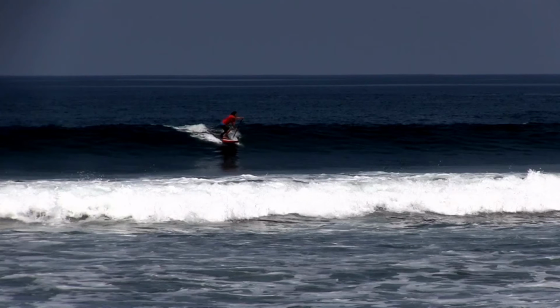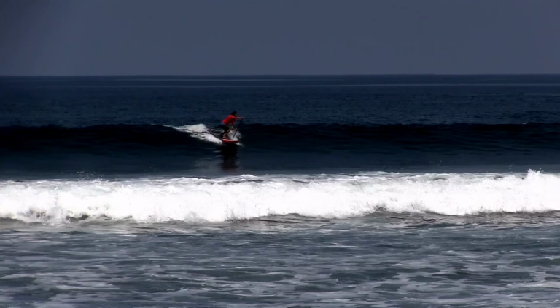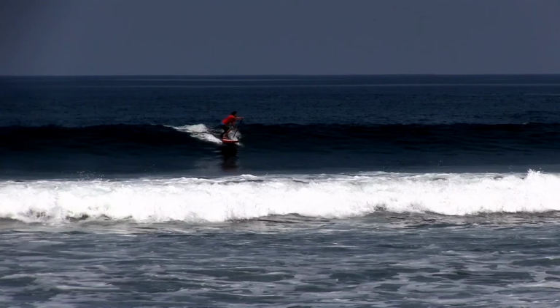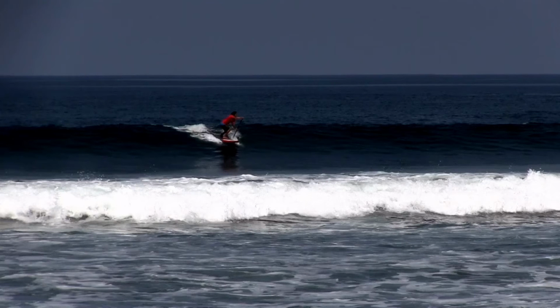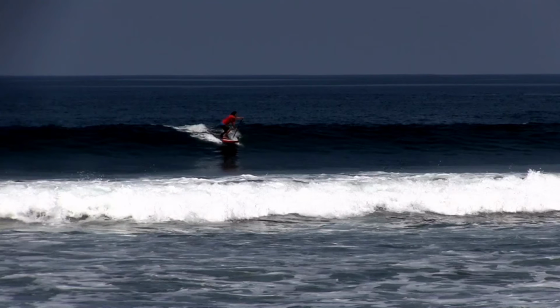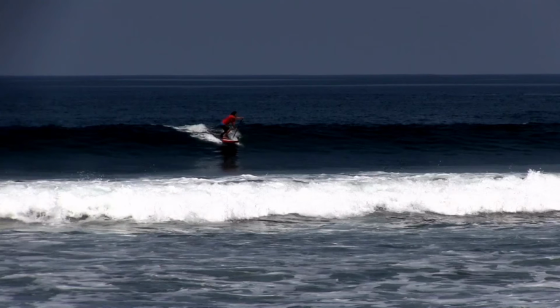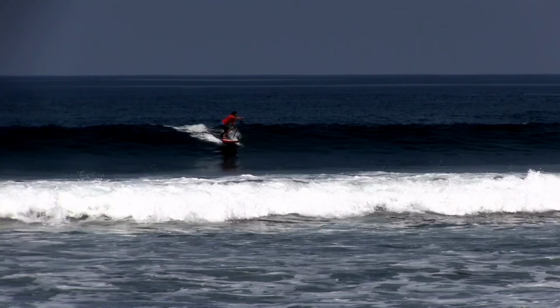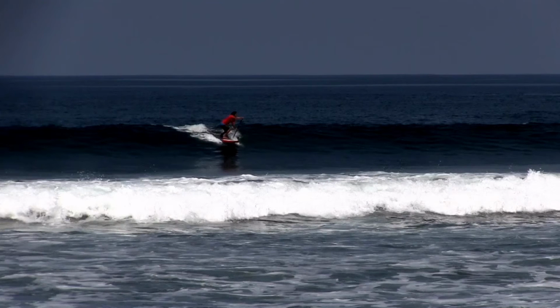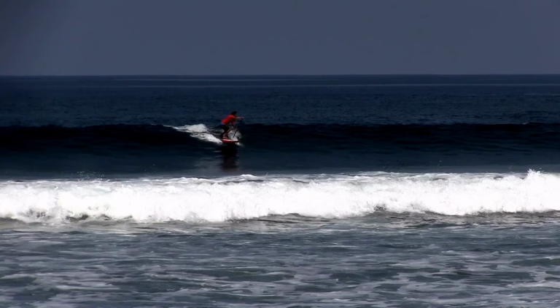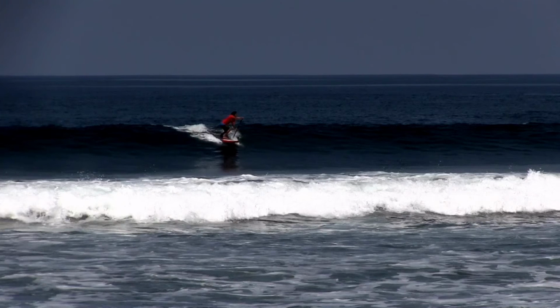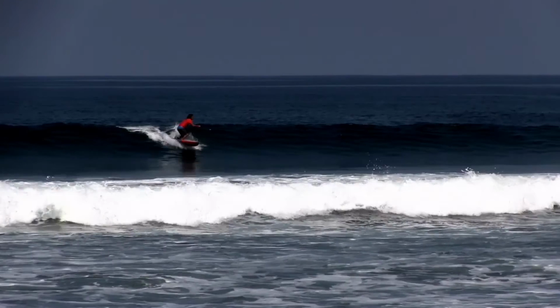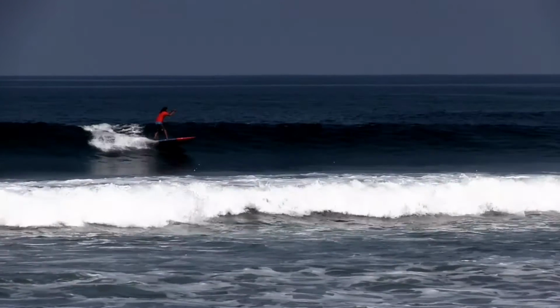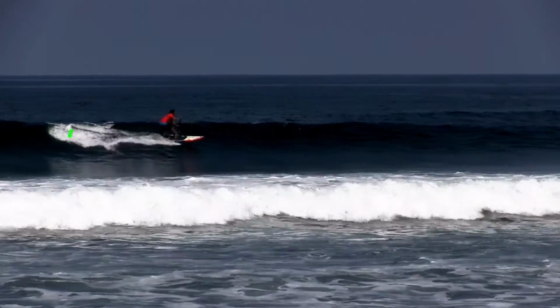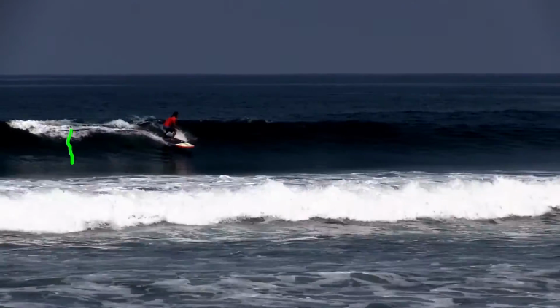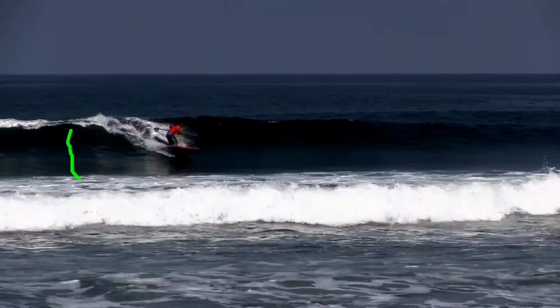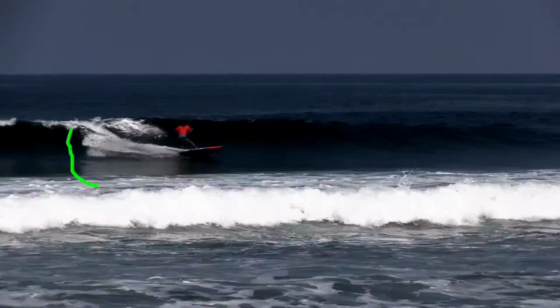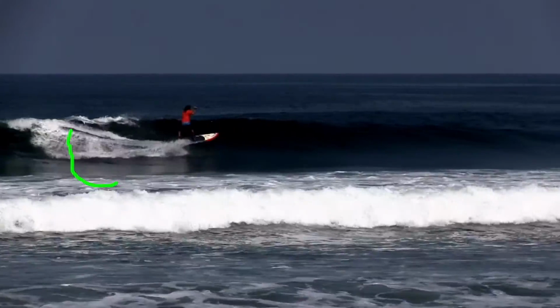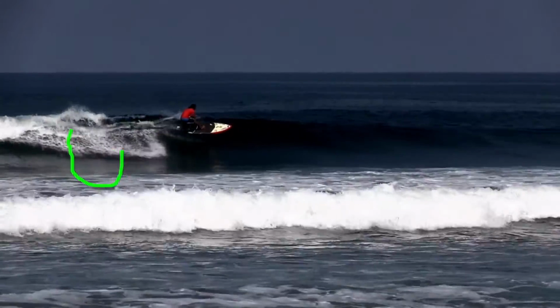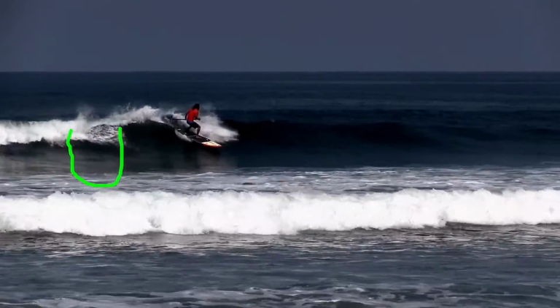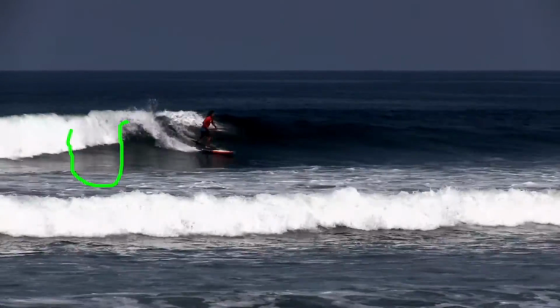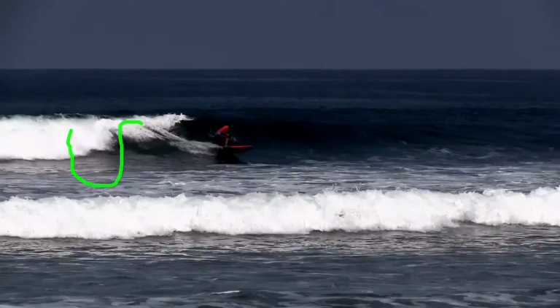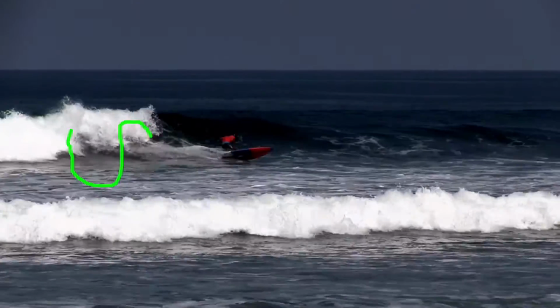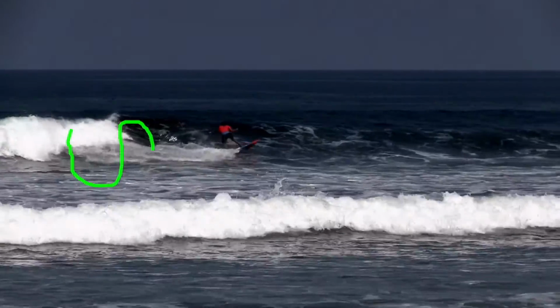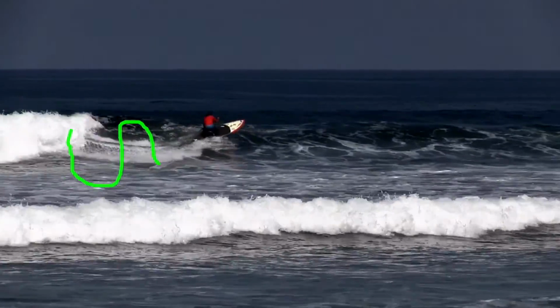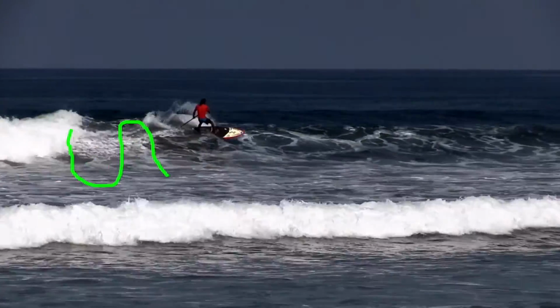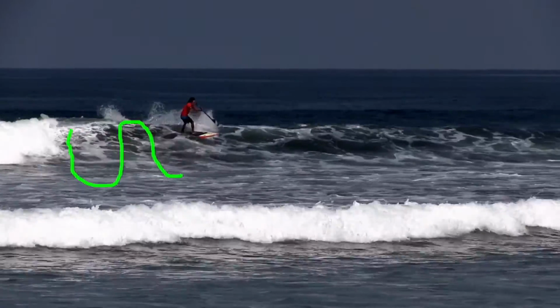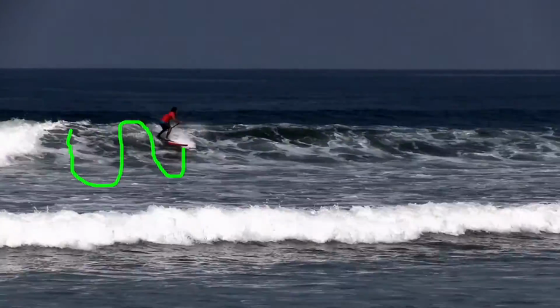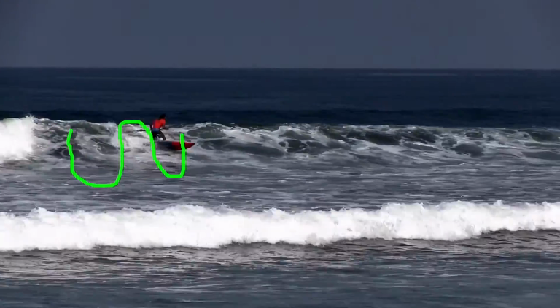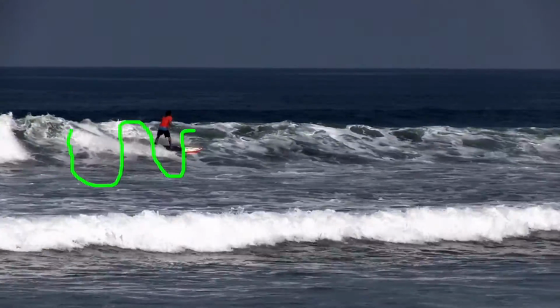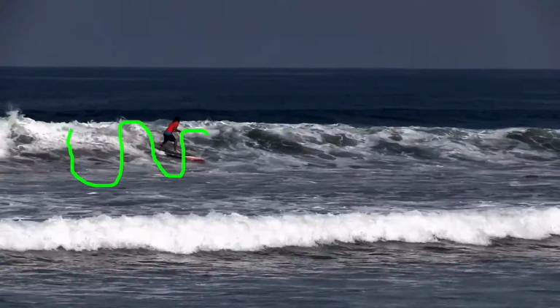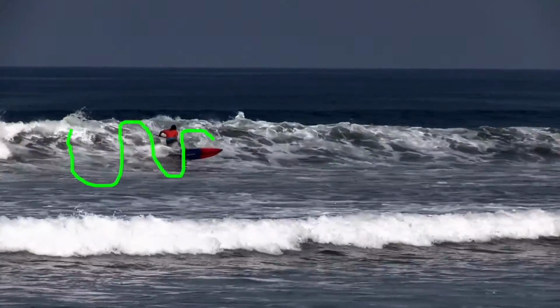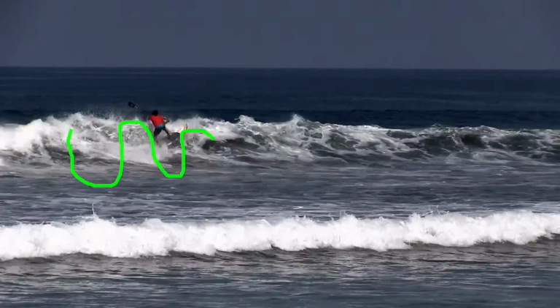Let's watch them again and I'll try to follow along with our green U-line. Here we'd be dropping in deep to the bottom, coming back up into the critical section. You notice it's a little more flowy, a little more patient-style surfing.